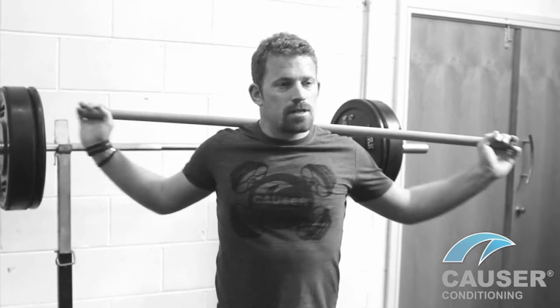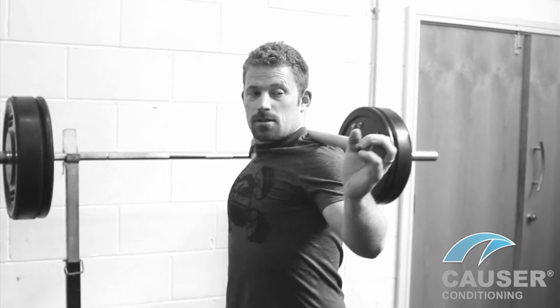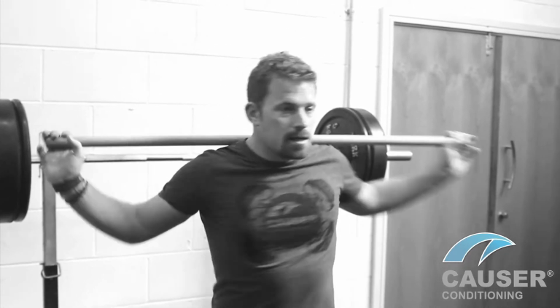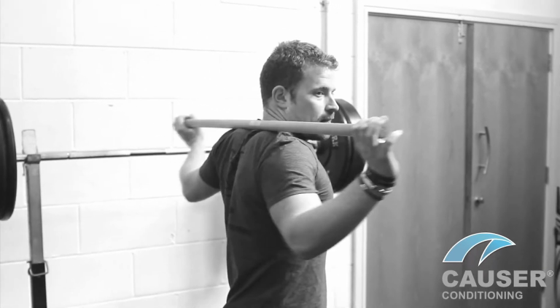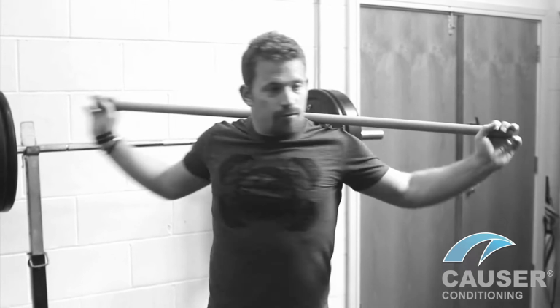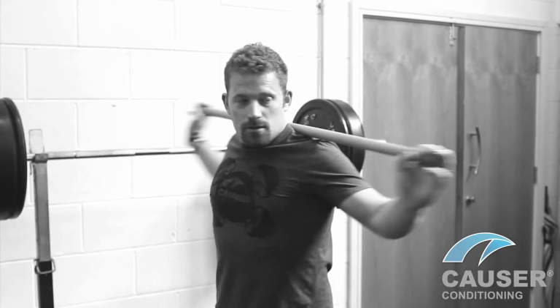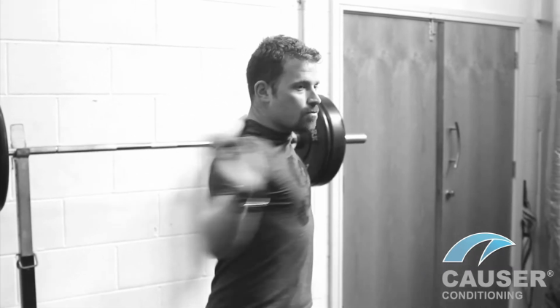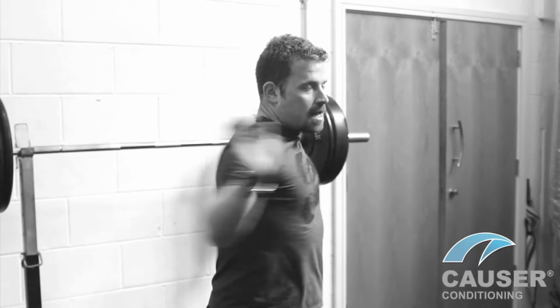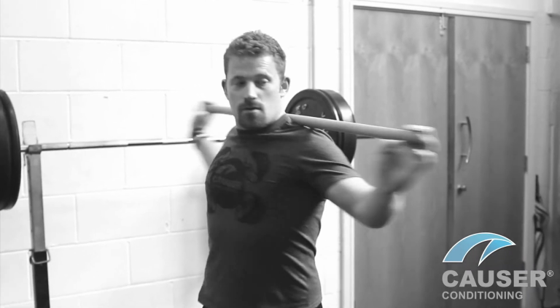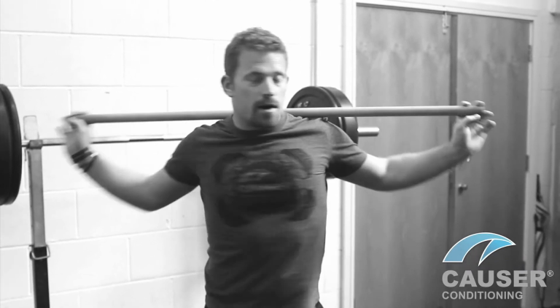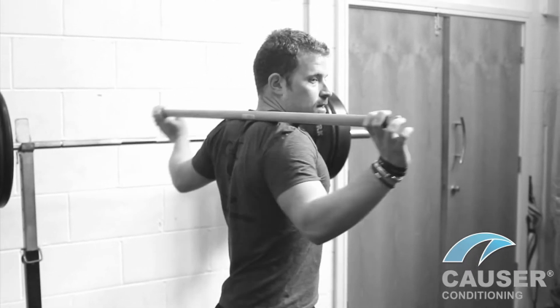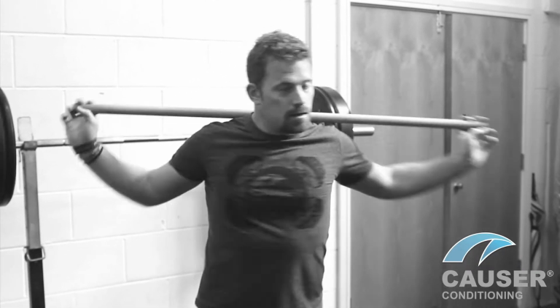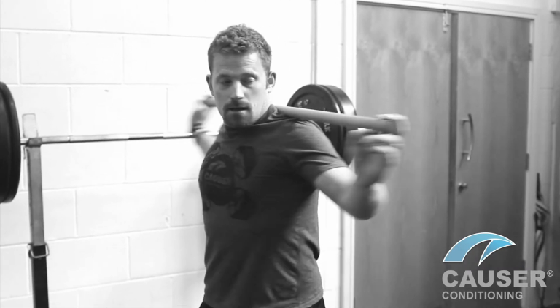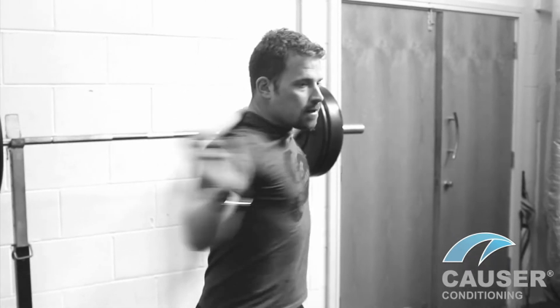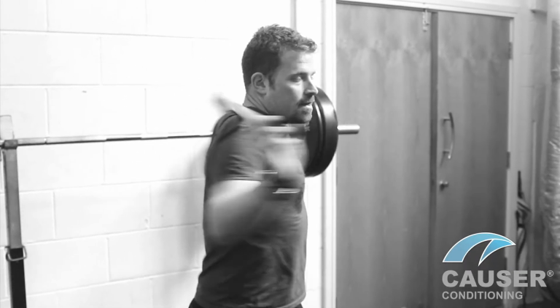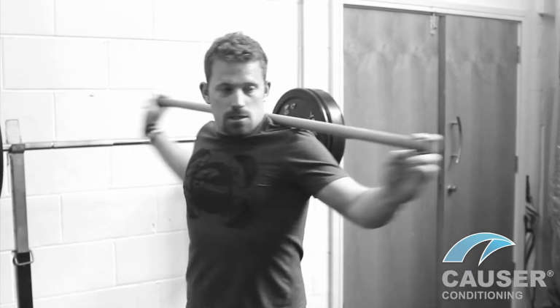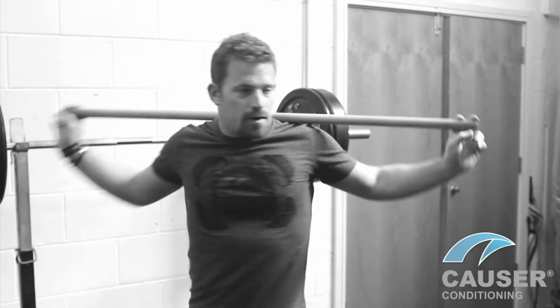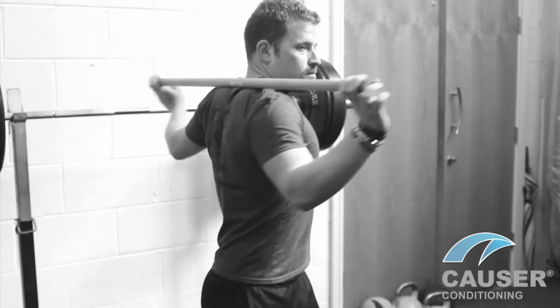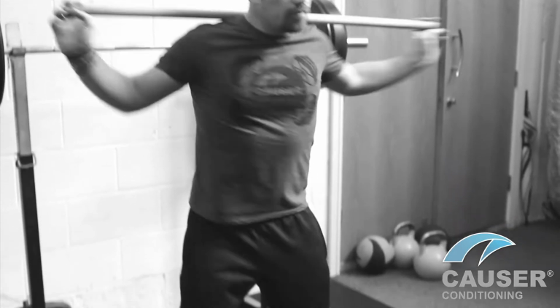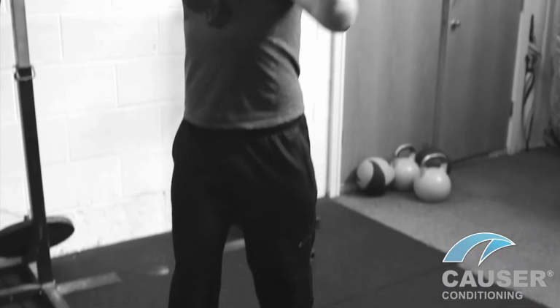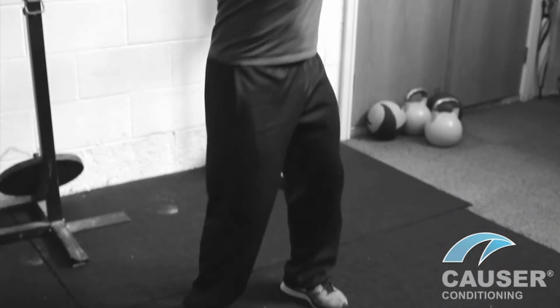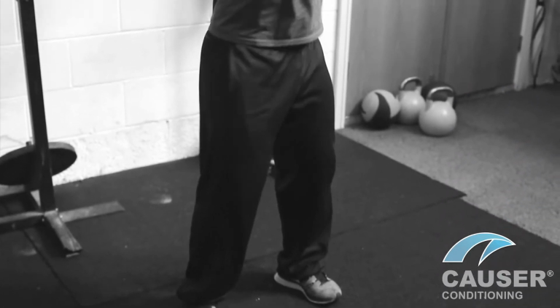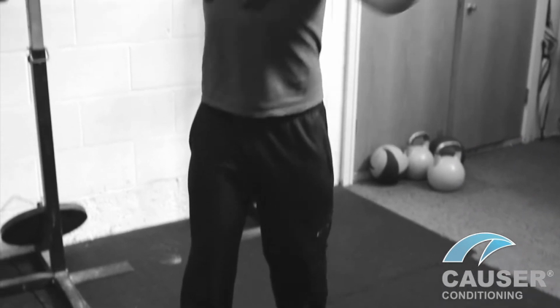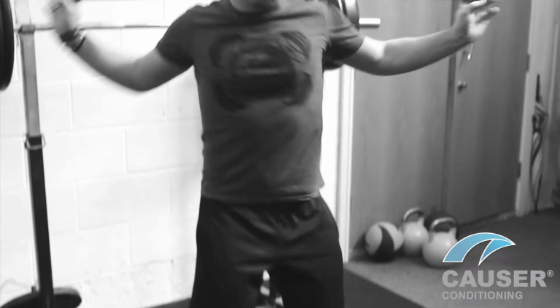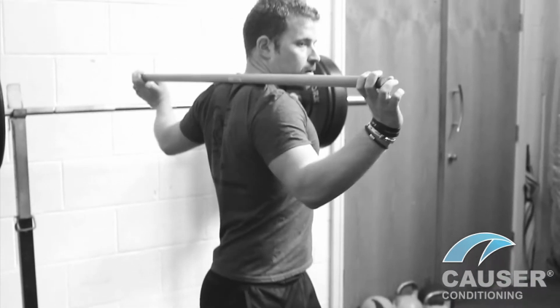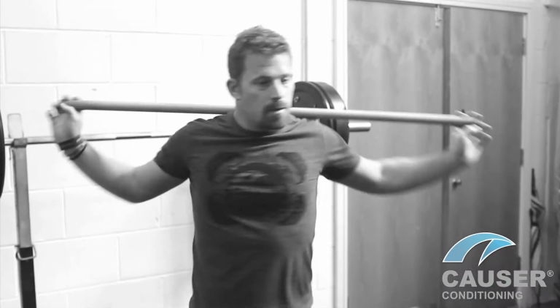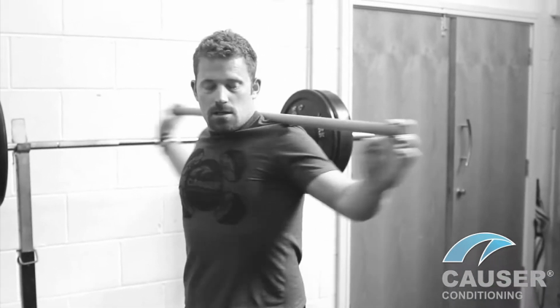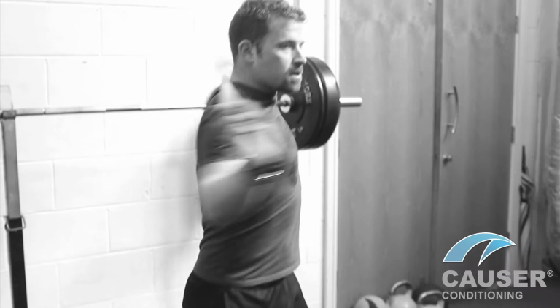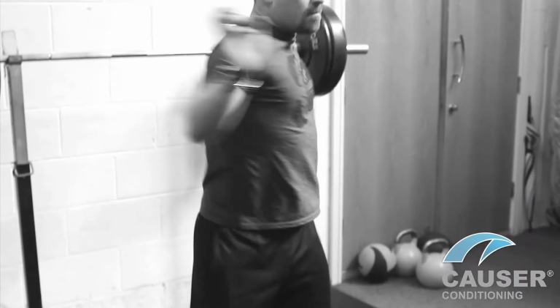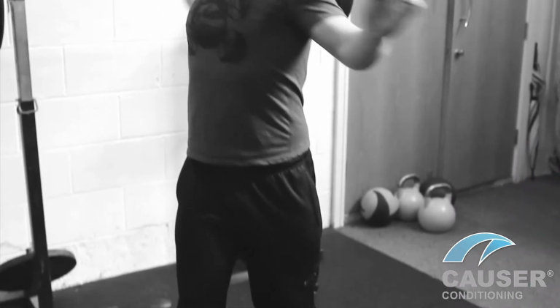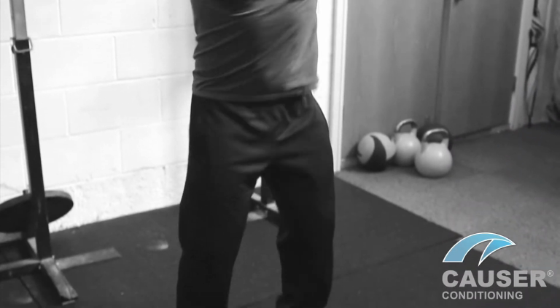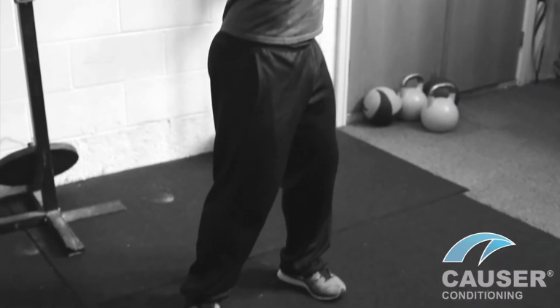Rotations. Keep the head to the front, just rotating to around 90 degrees. Let the knees move, hips move, and just generally let your spine mobilise and loosen up.